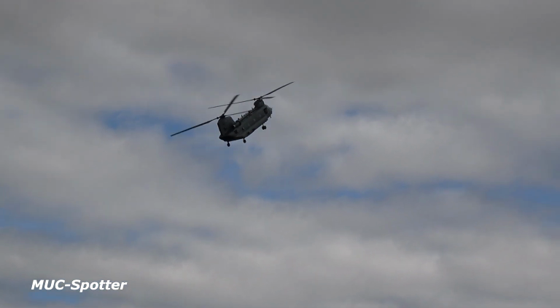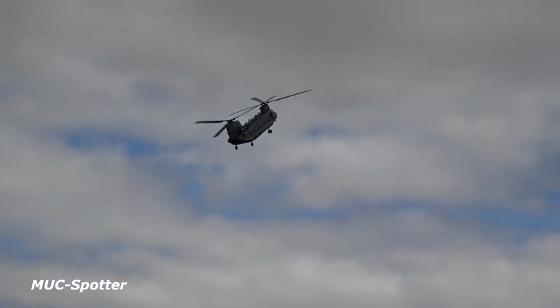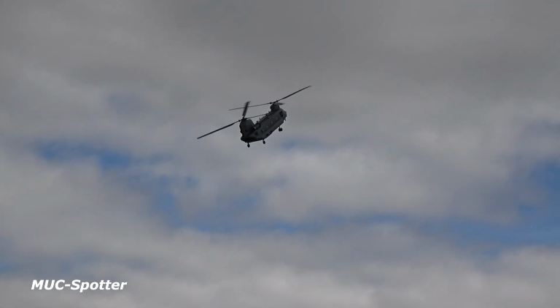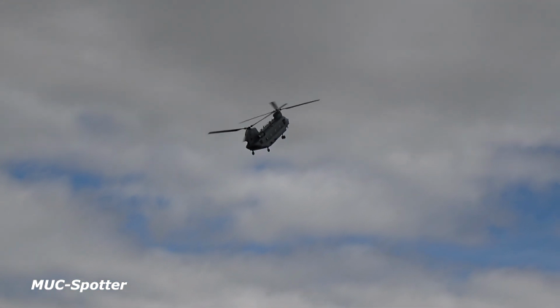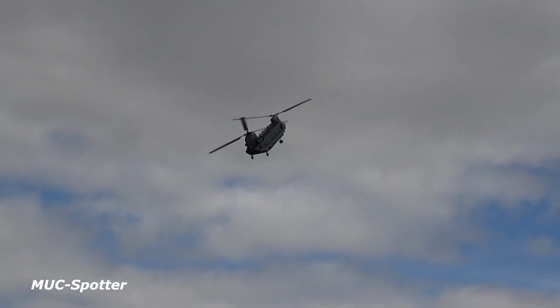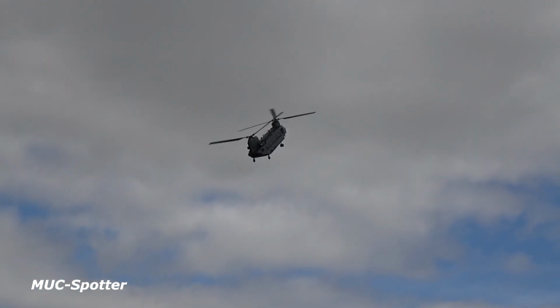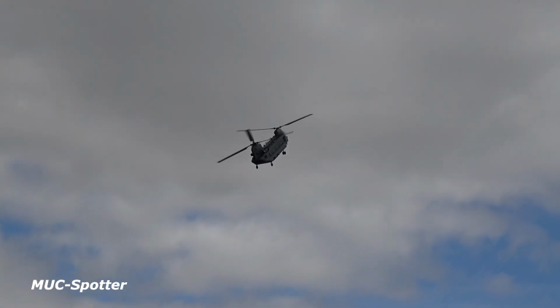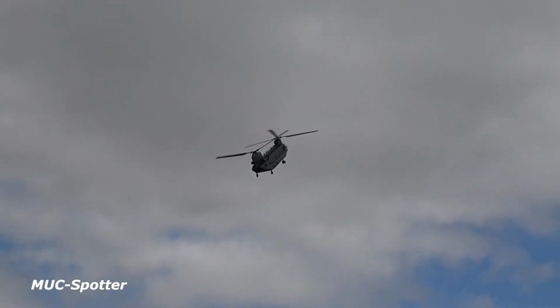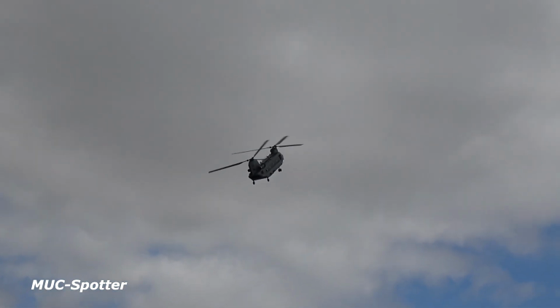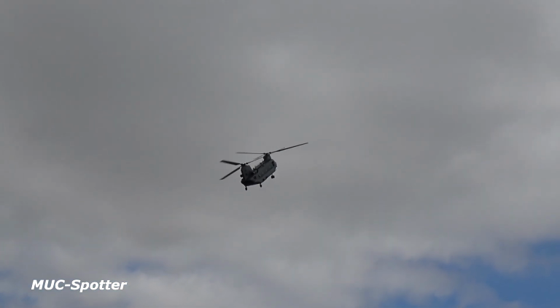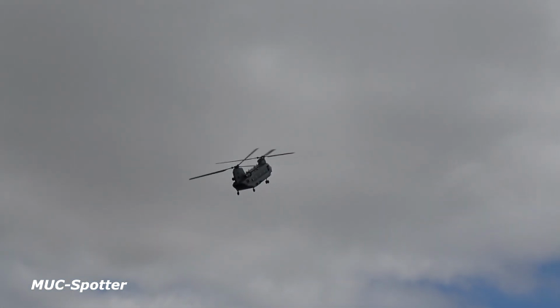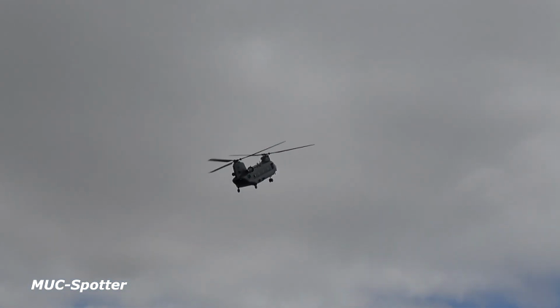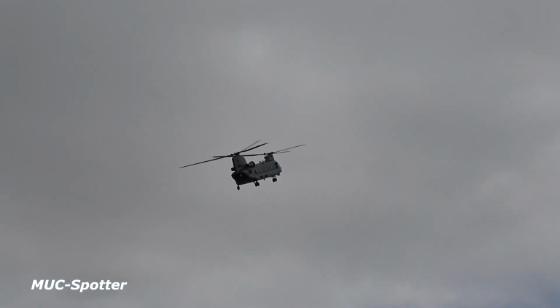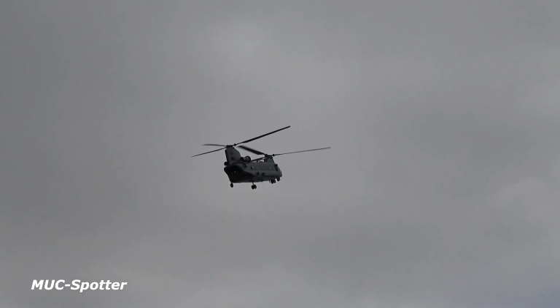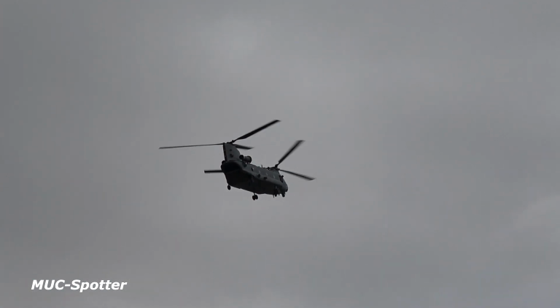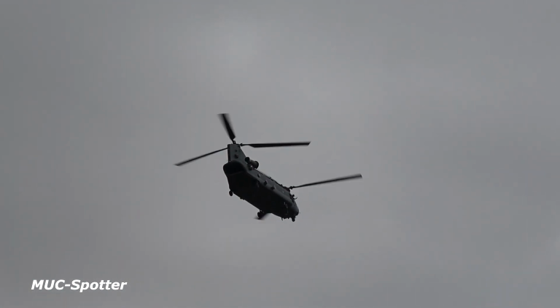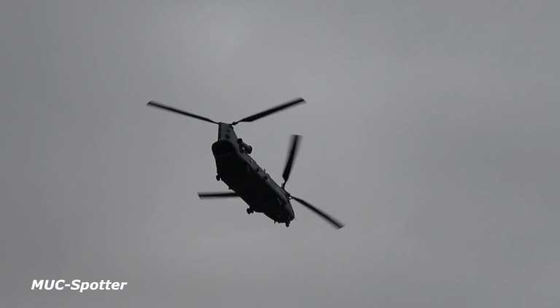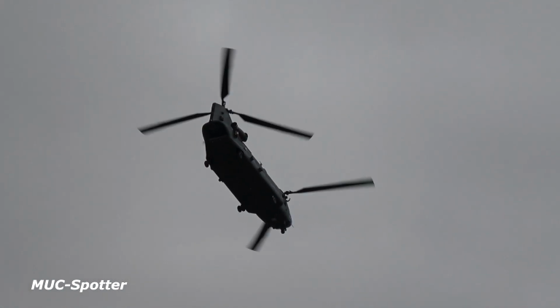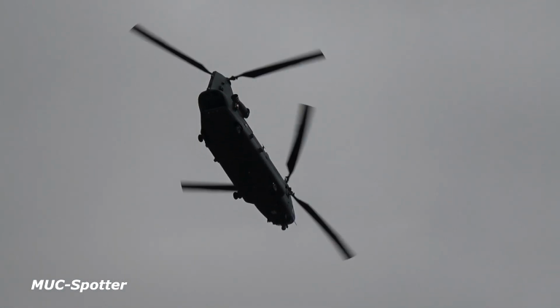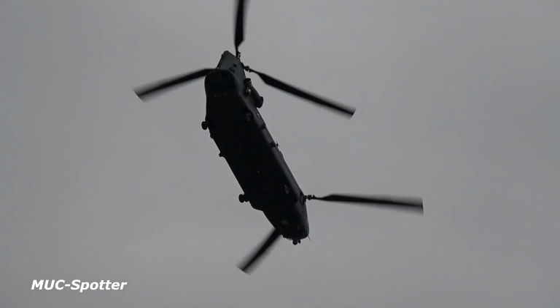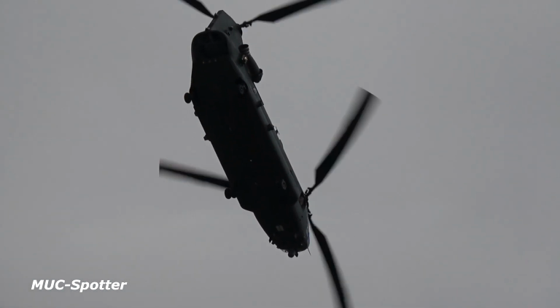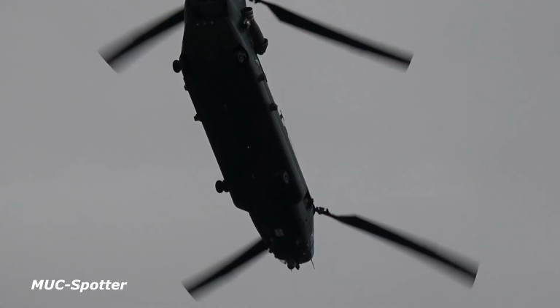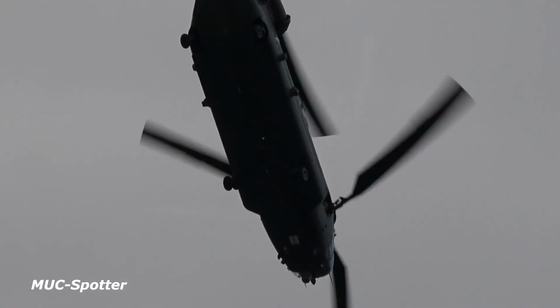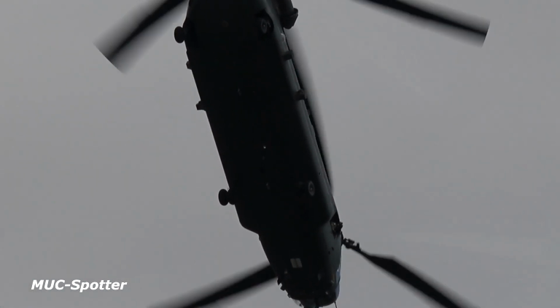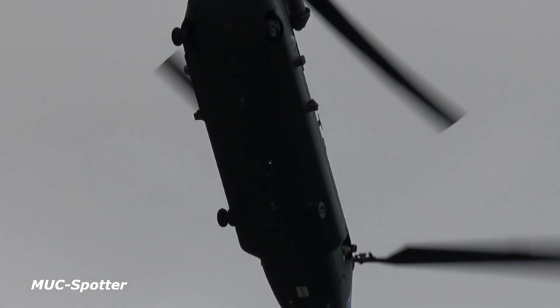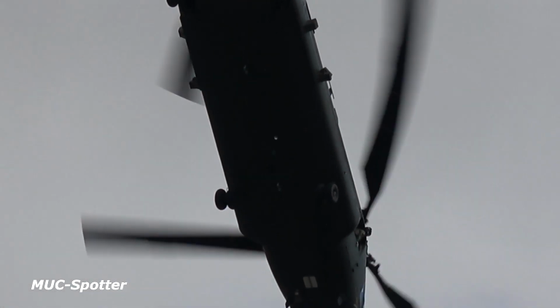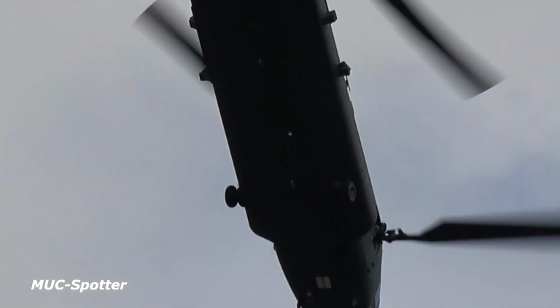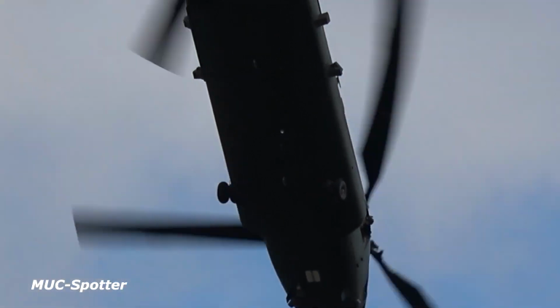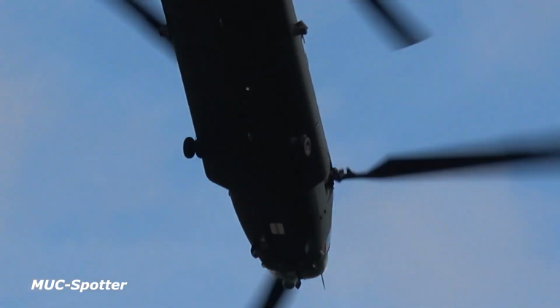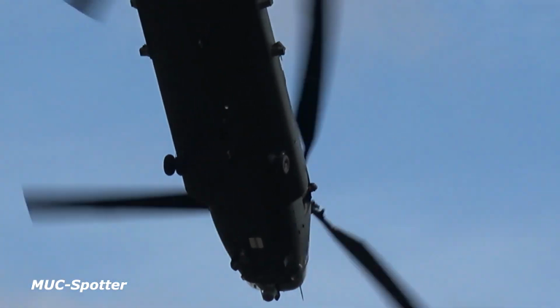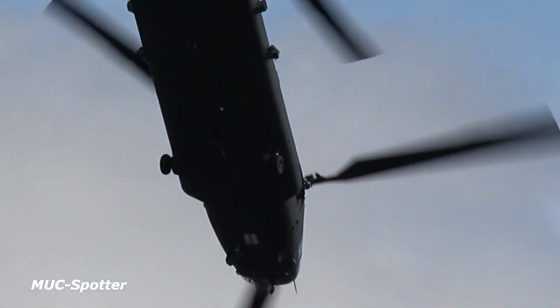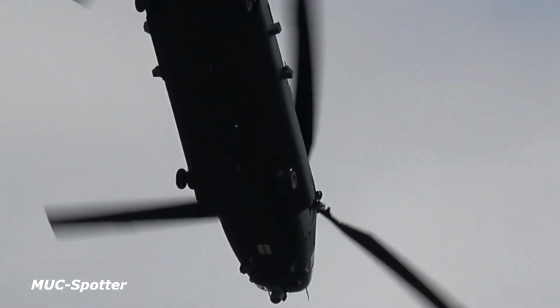Joining Andy today is co-pilot Flight Lieutenant Ed Peverell. Ed joined the Royal Air Force in July 2007 and since joining 18 Squadron he has deployed to the USA, Italy, Portugal, Sweden, Poland and Germany.